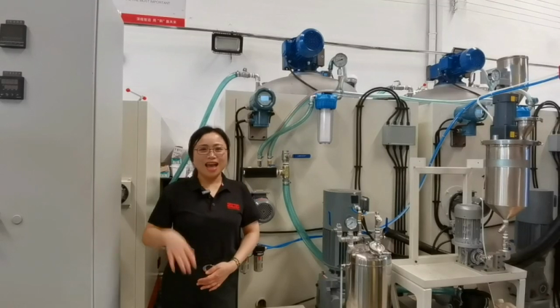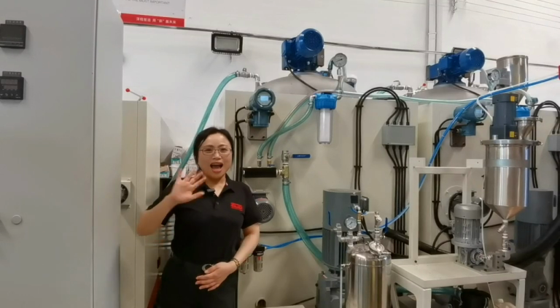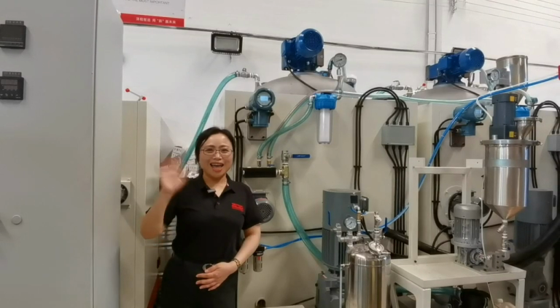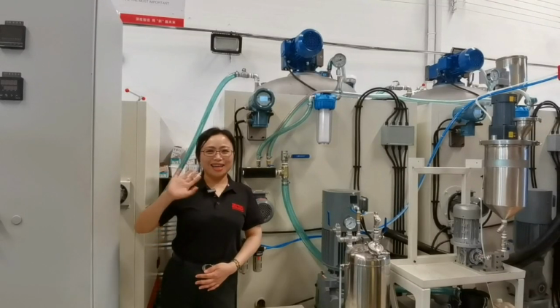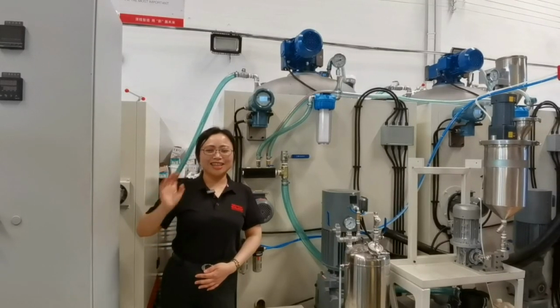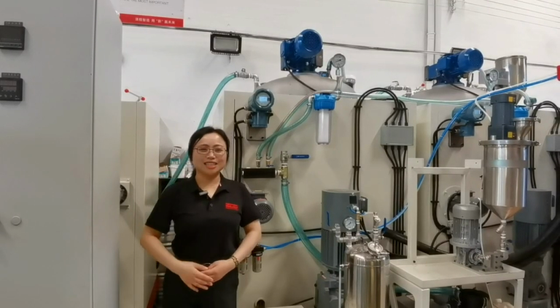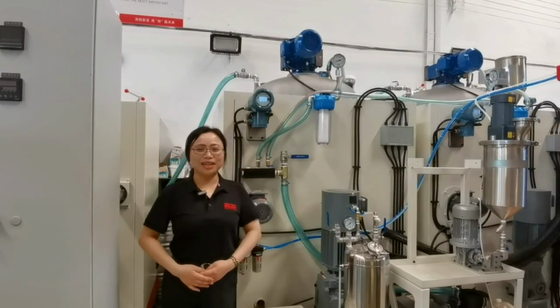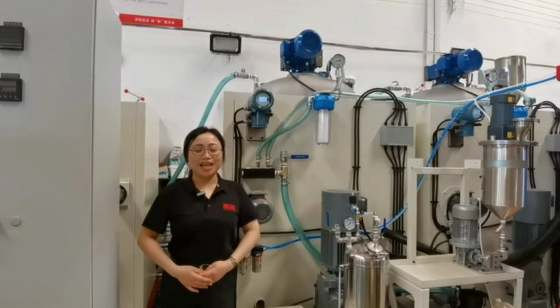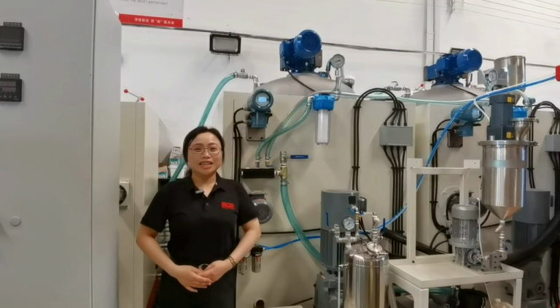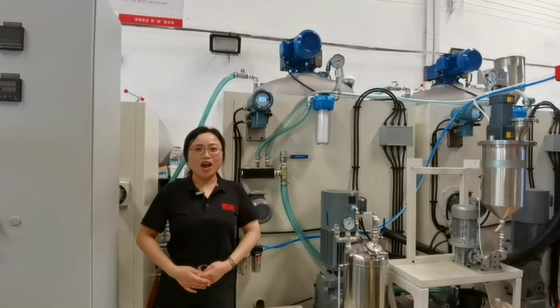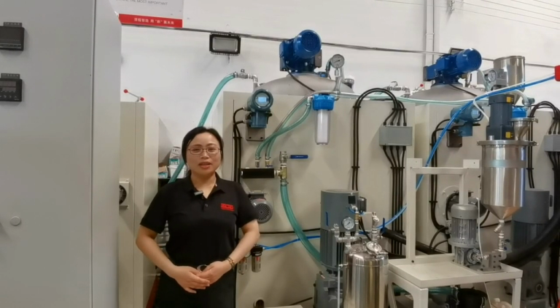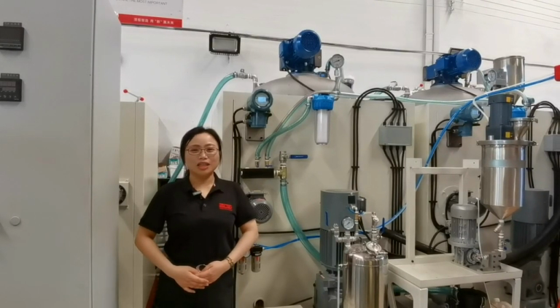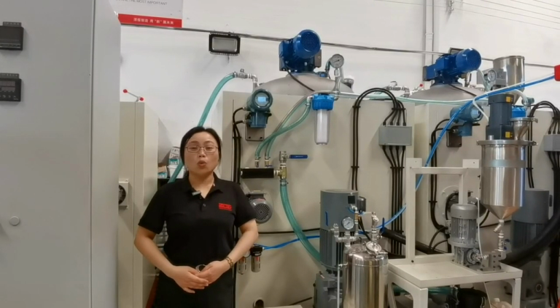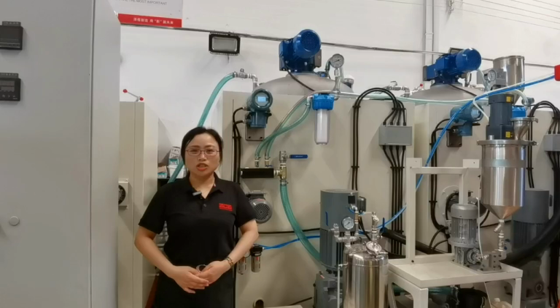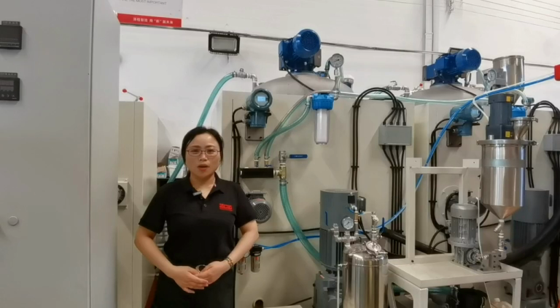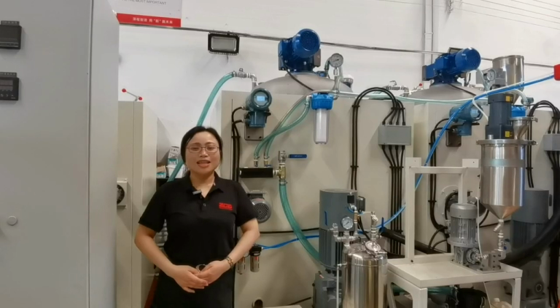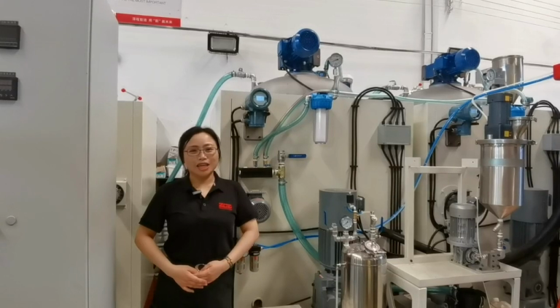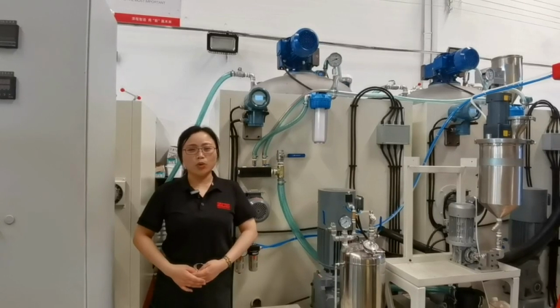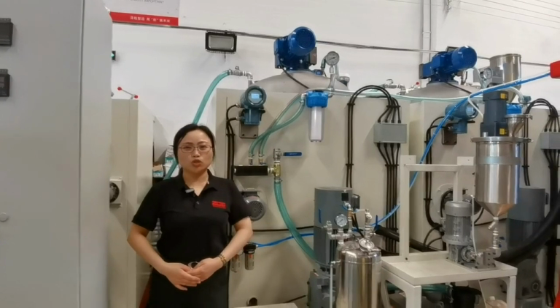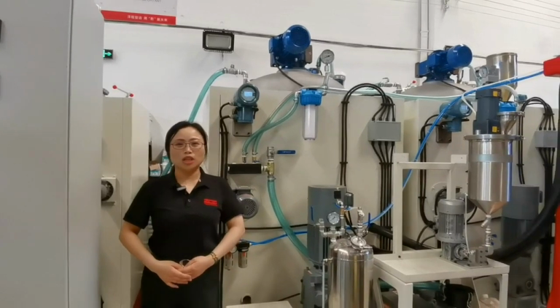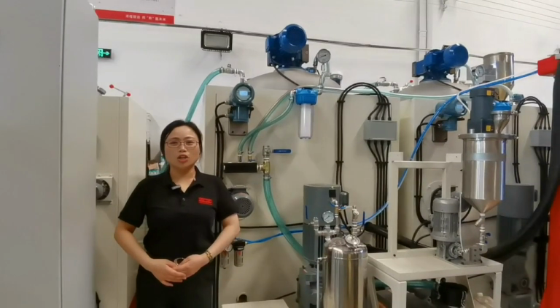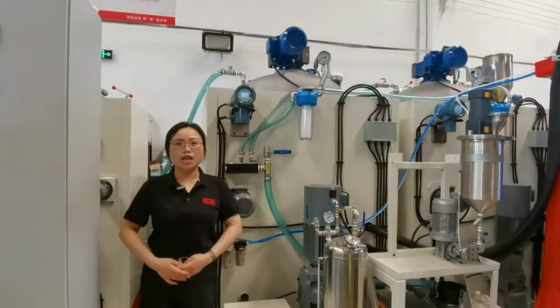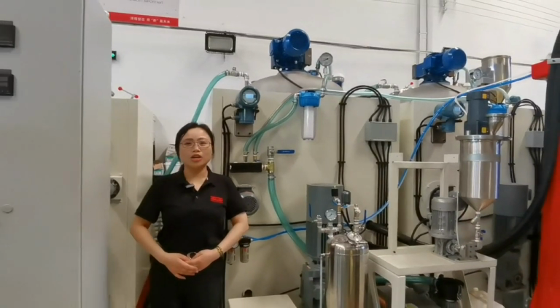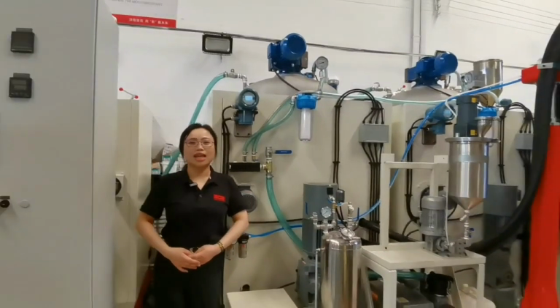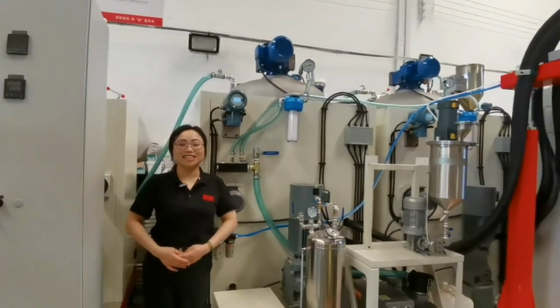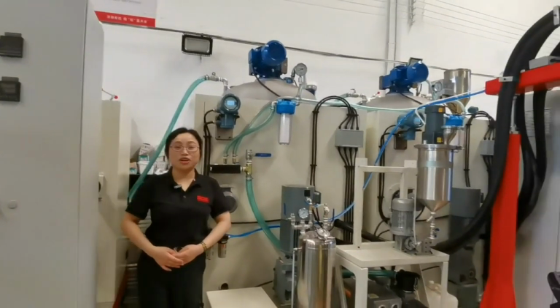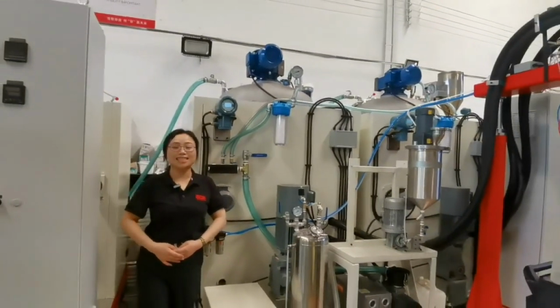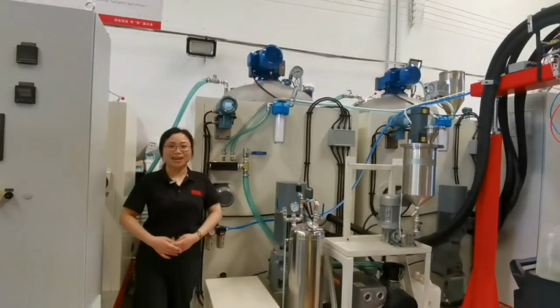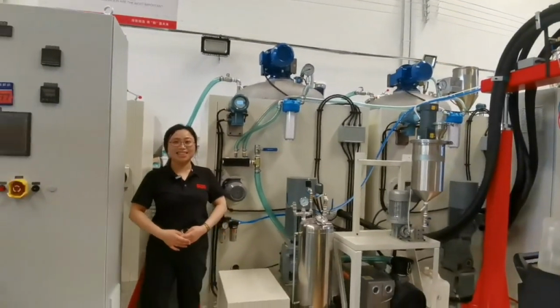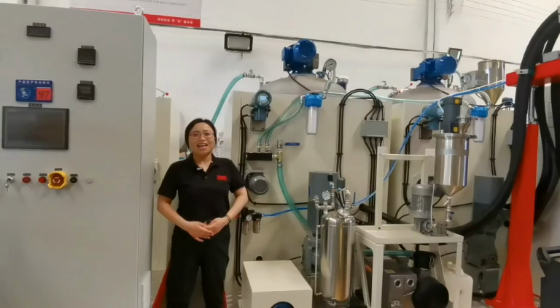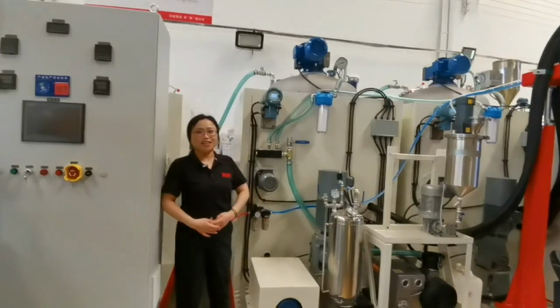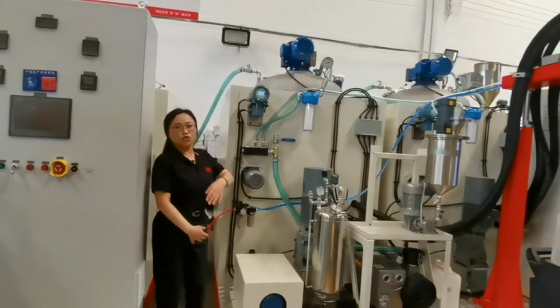Hi, this is Amelia. Now I'm in the workshop. Today we will do the low chemical testing for customers. Let's have a look.